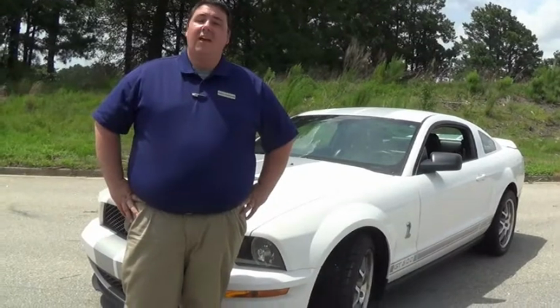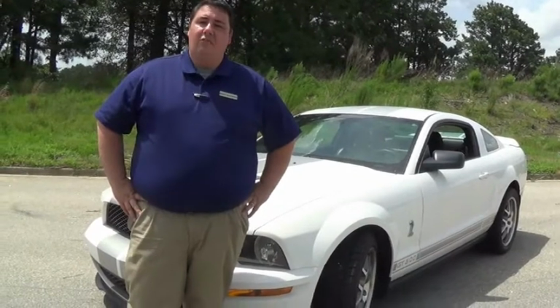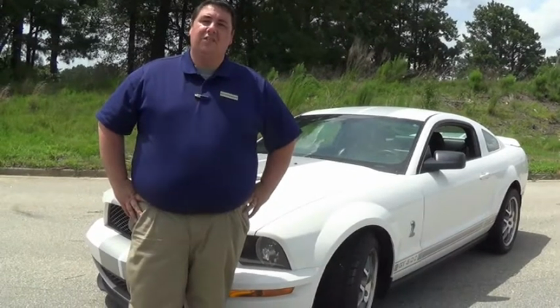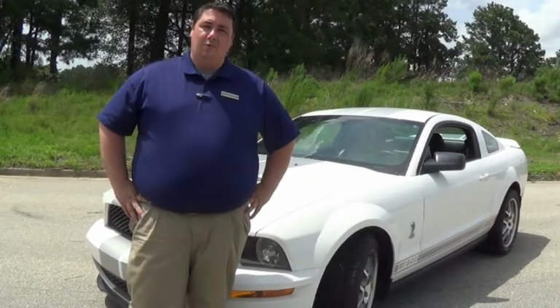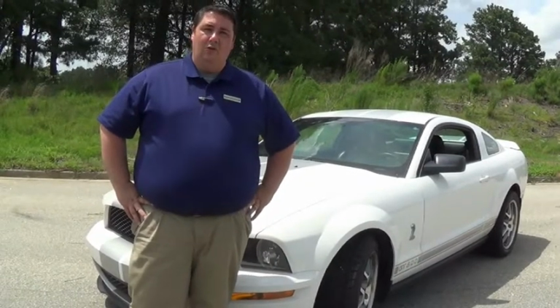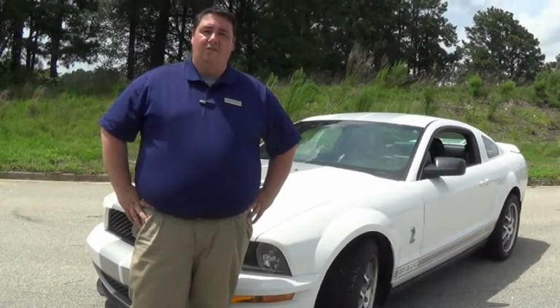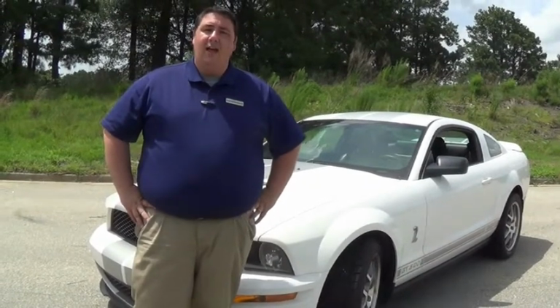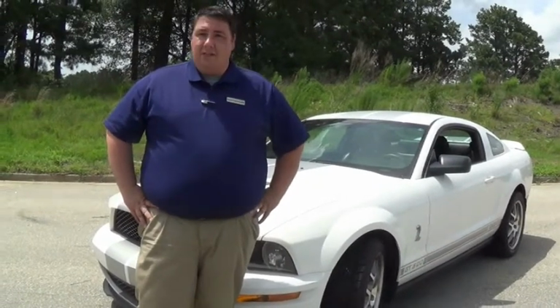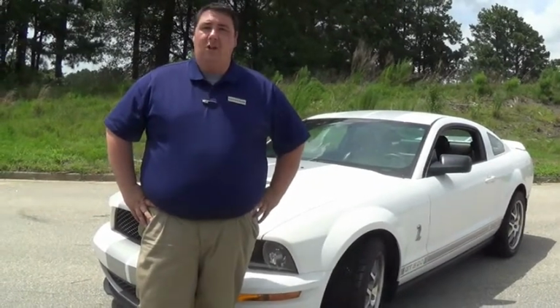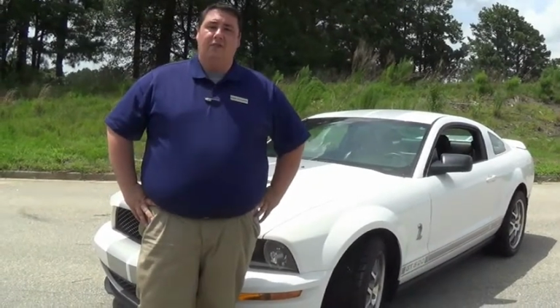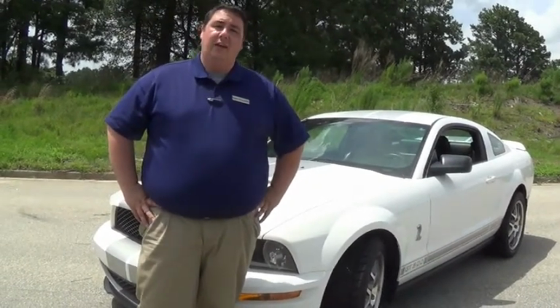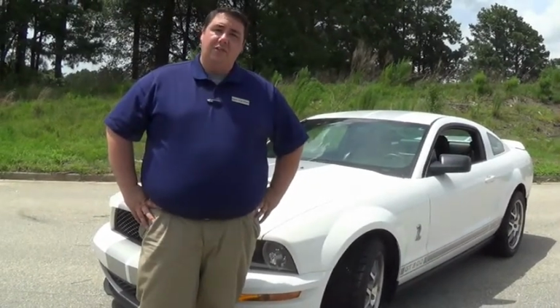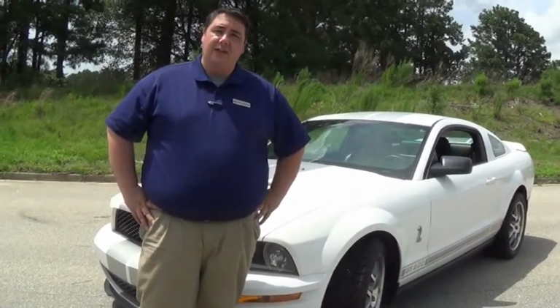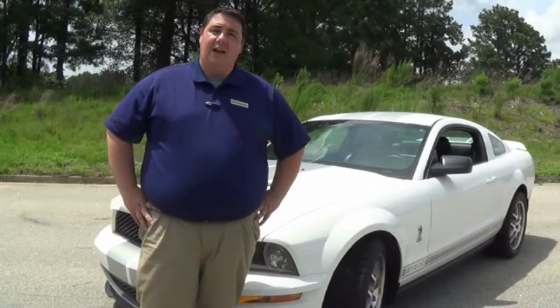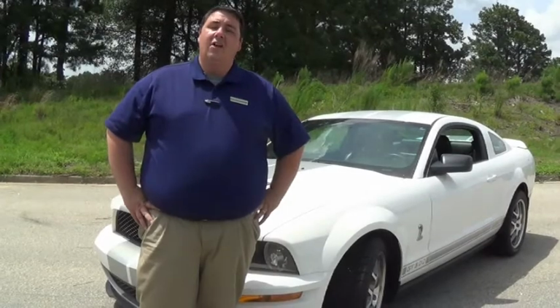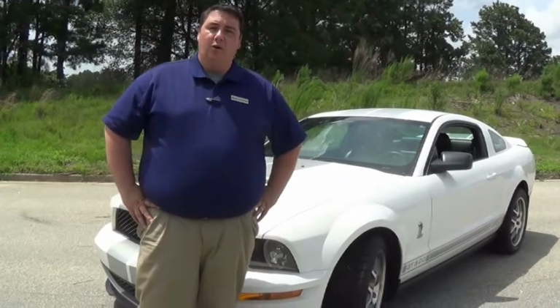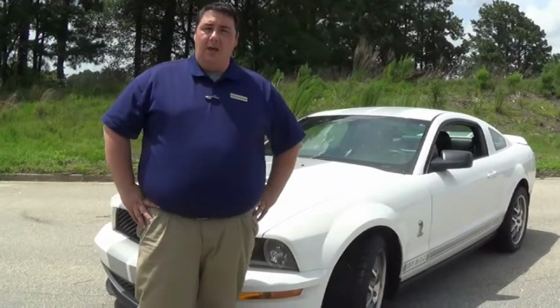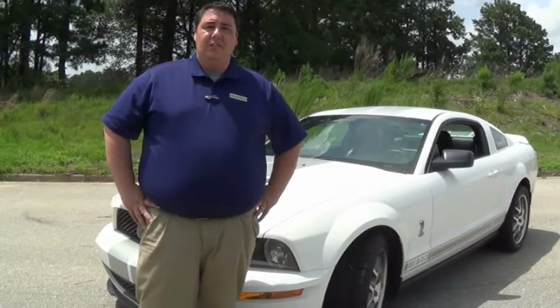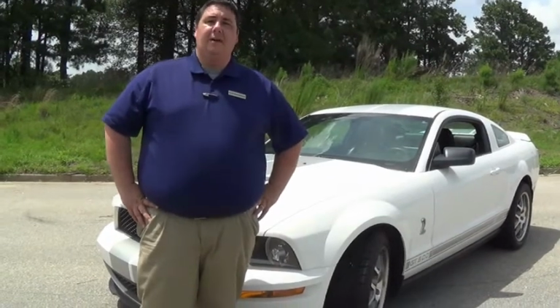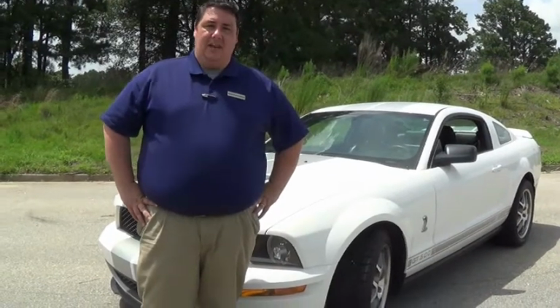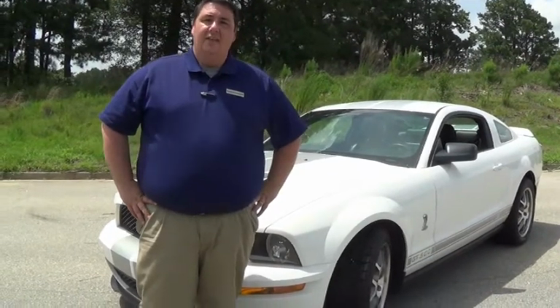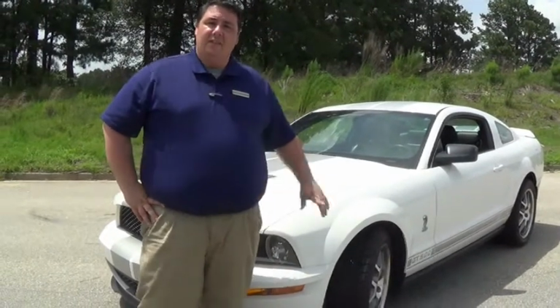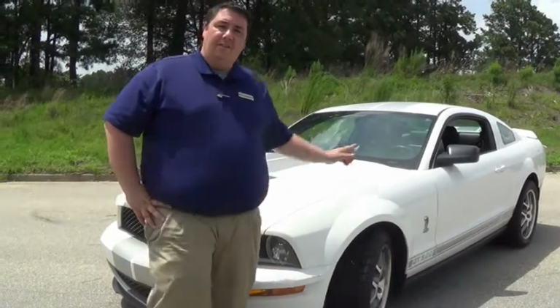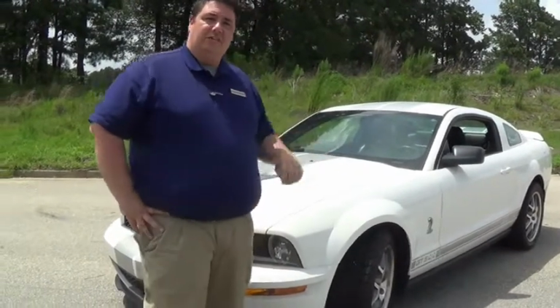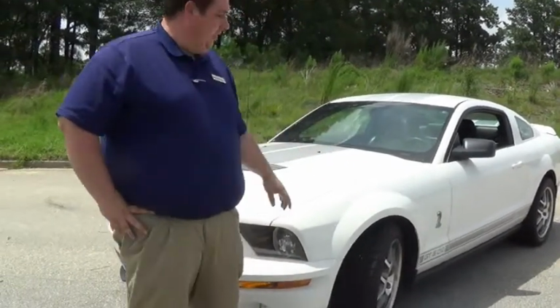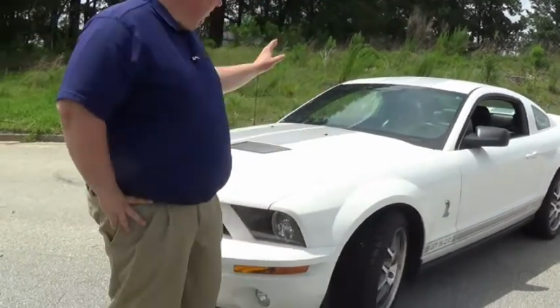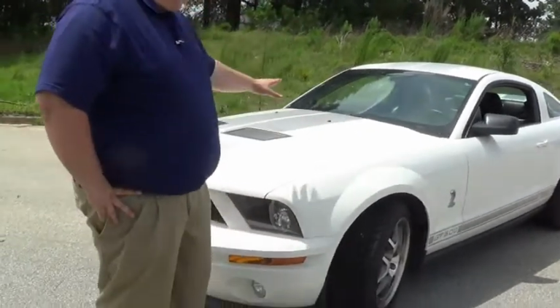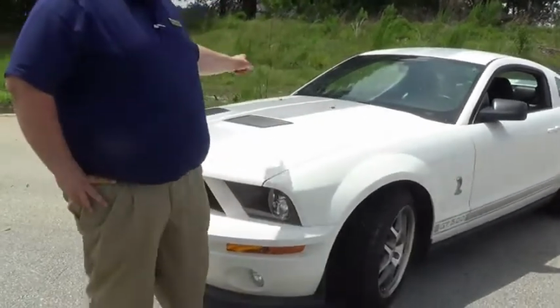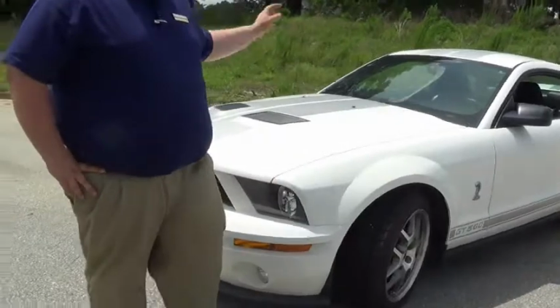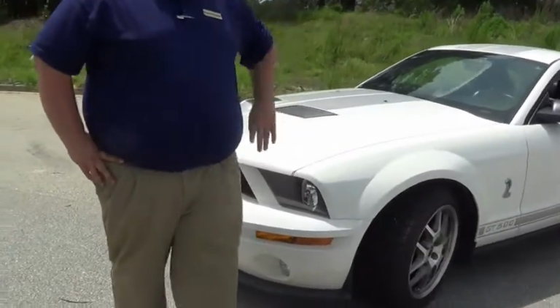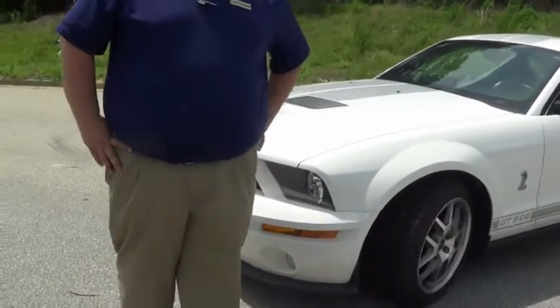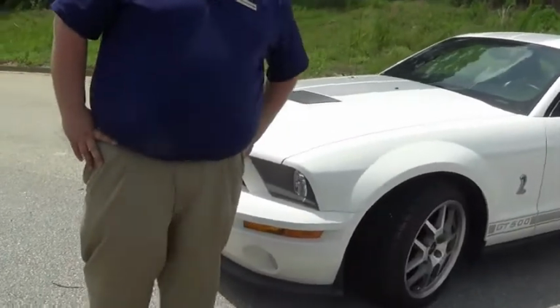Hello folks, this is Robert with Logan Willow Ford. I've got a special offering for you today: a 2009 Ford Shelby GT Mustang. This is the 500 series, and it's going to be white with metallic silver stripes.